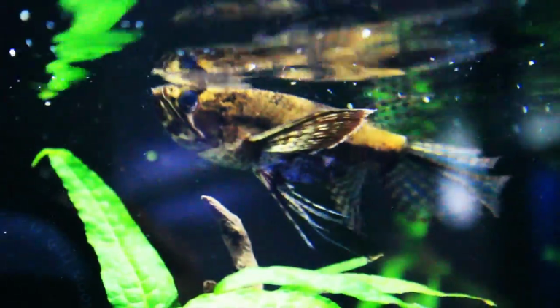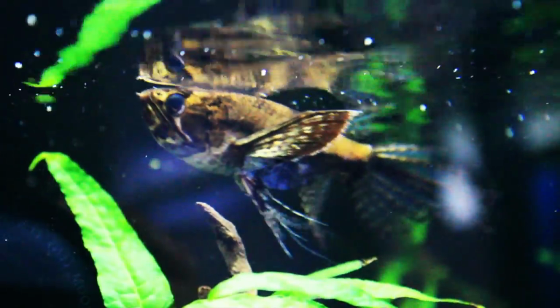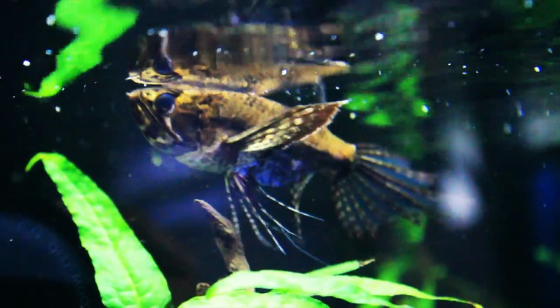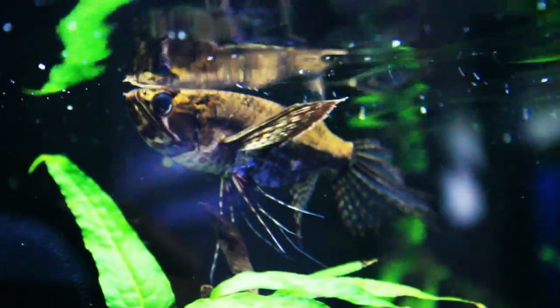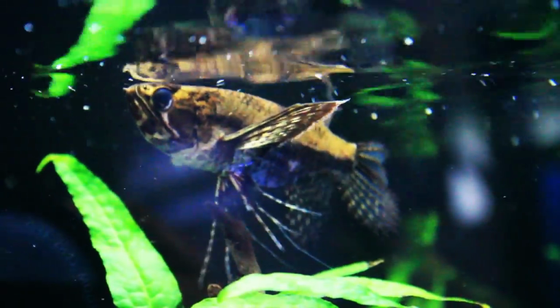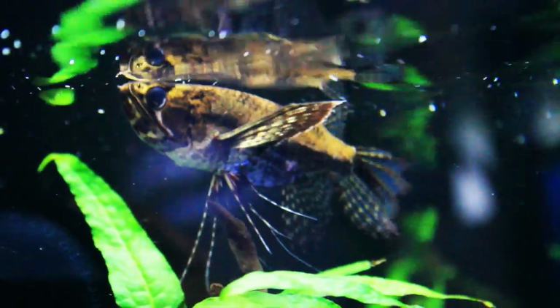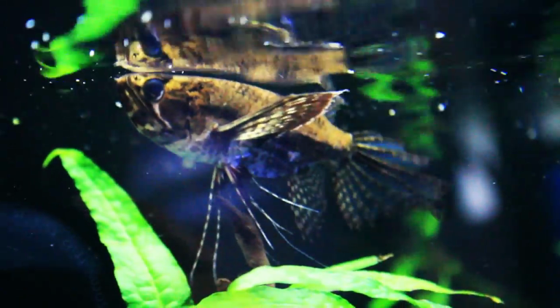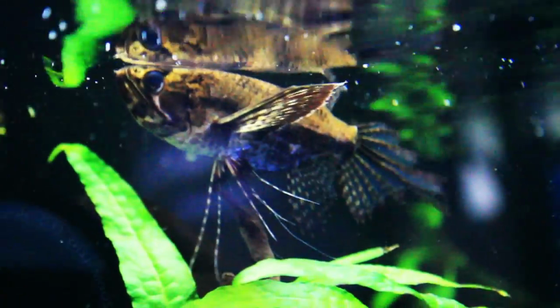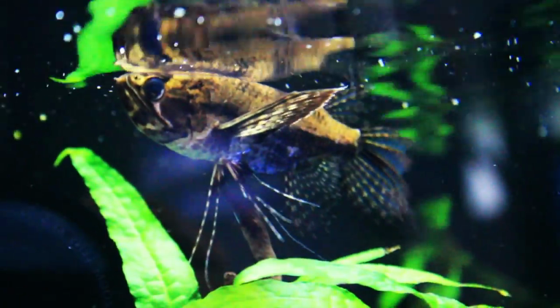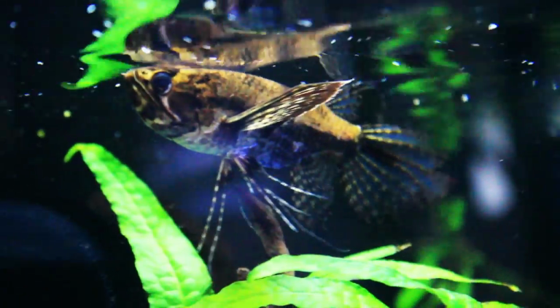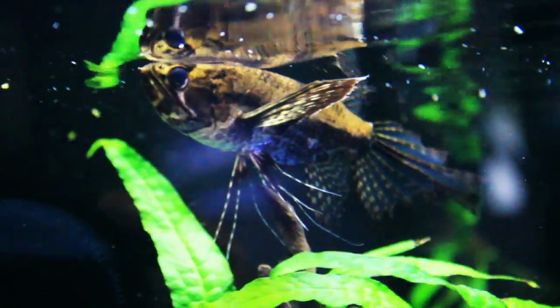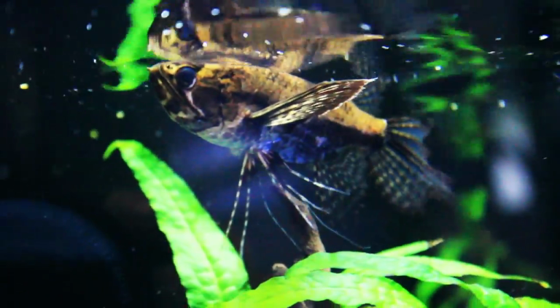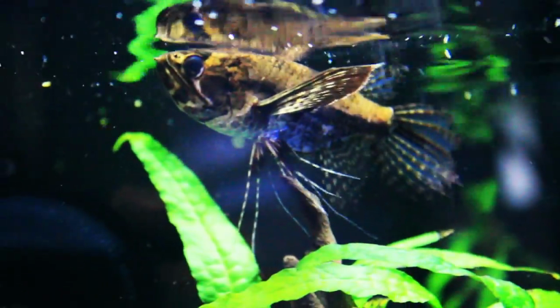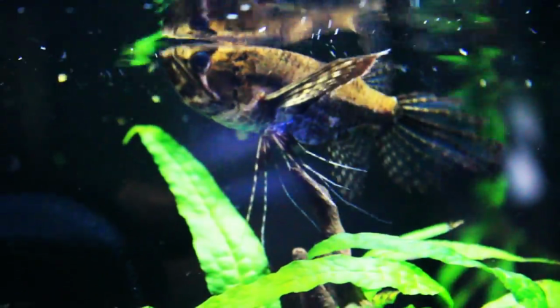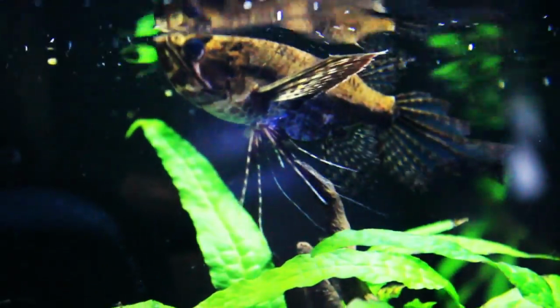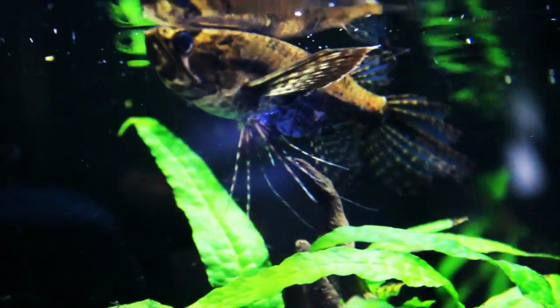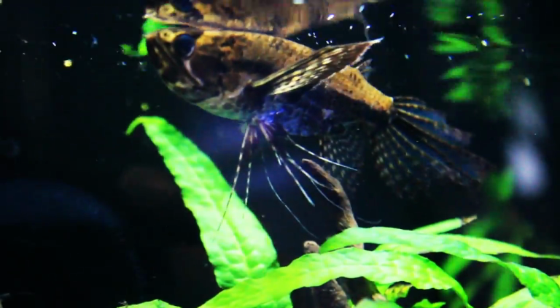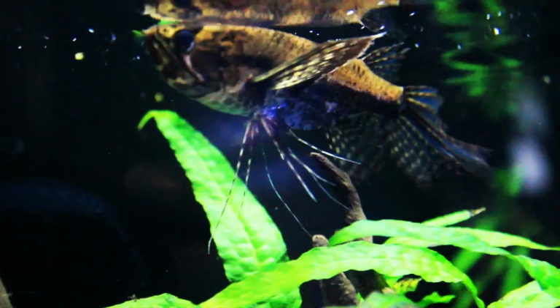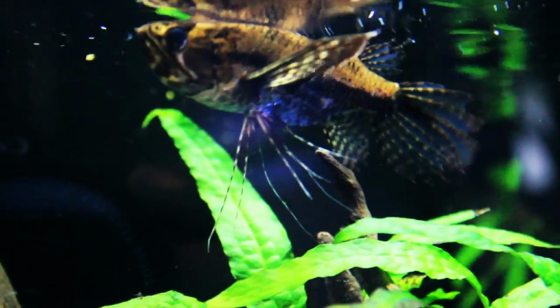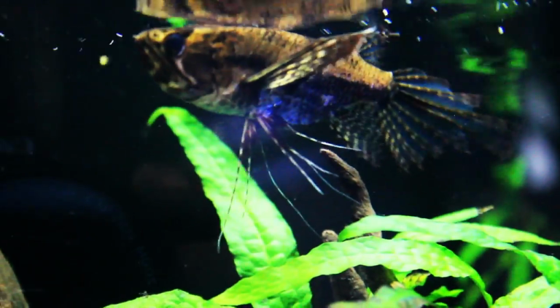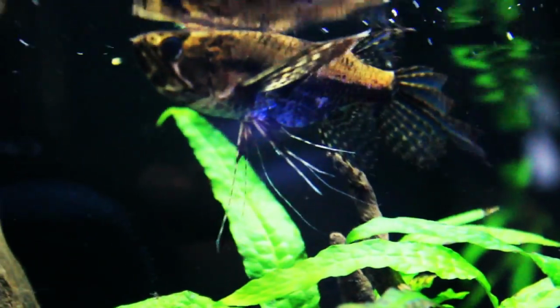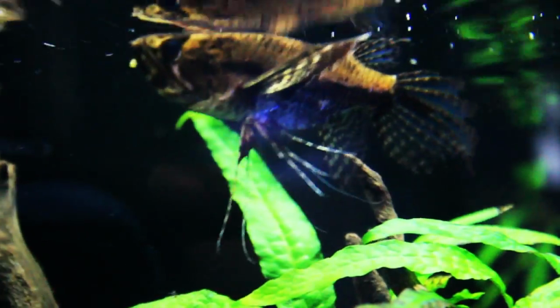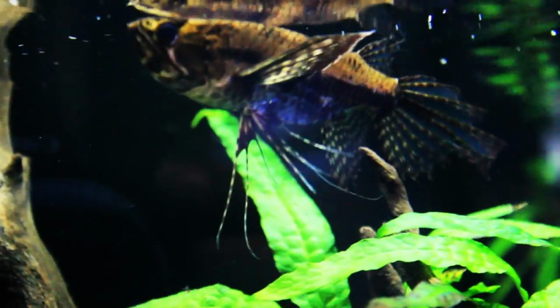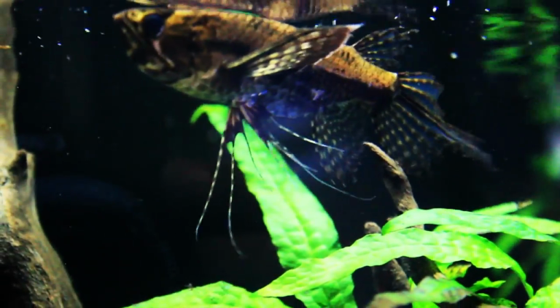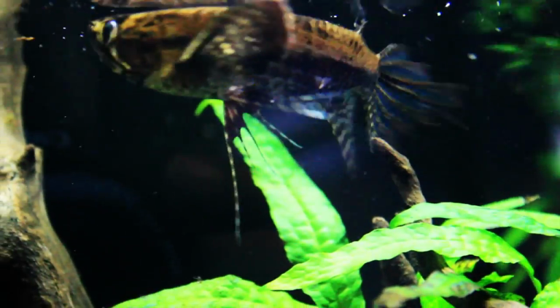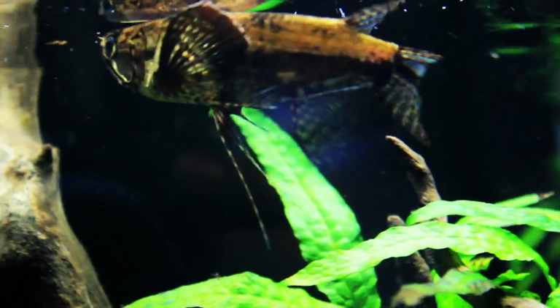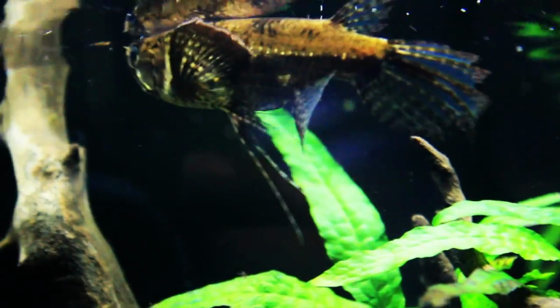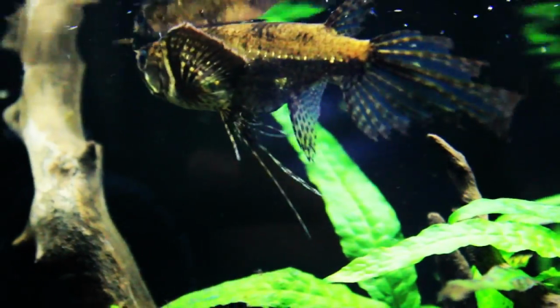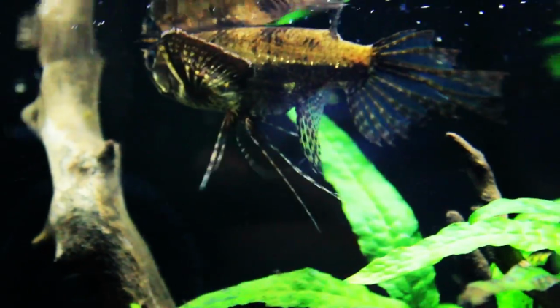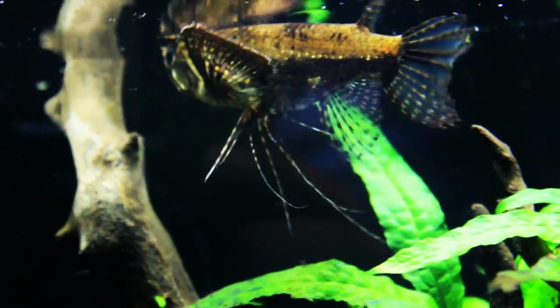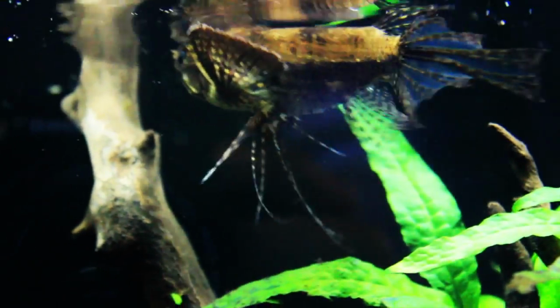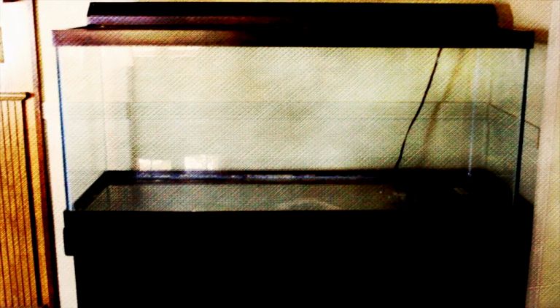The African Butterfly Fish is a carnivore. In nature, they eat mostly insects. They can be fed insects, brine shrimp, bloodworms, or small fish. You could also give them a quality freeze-dried food.